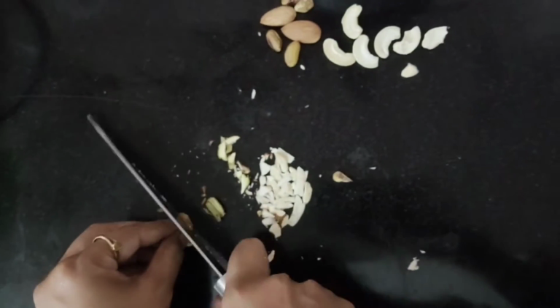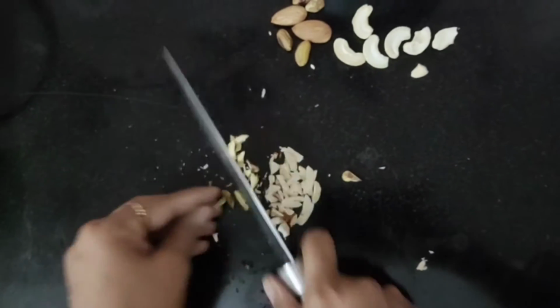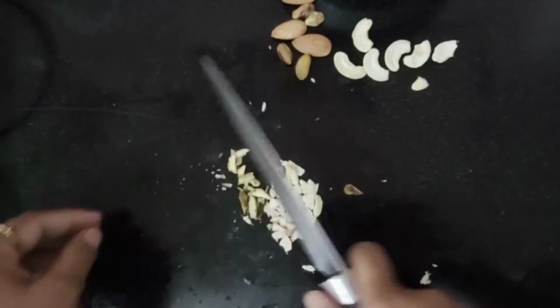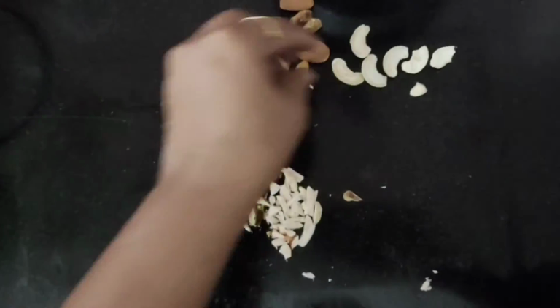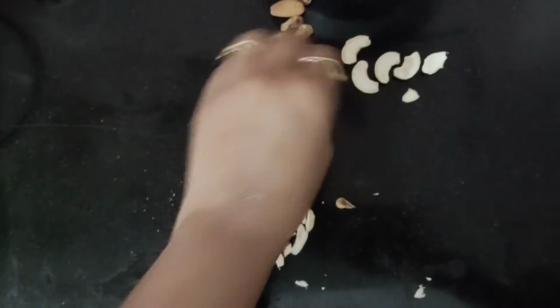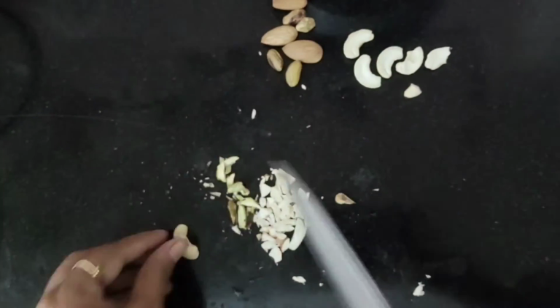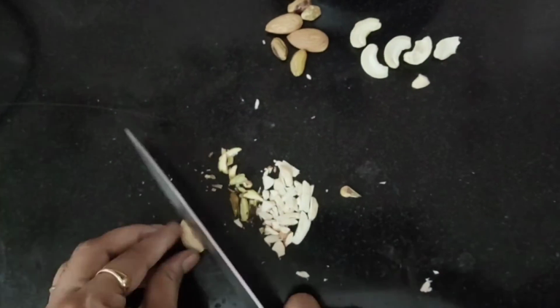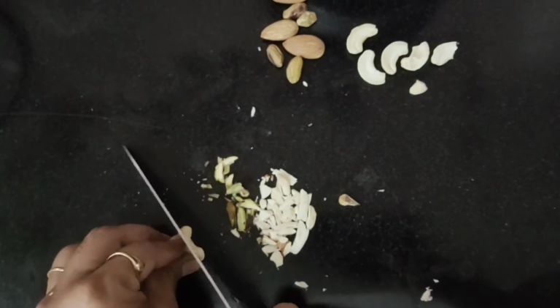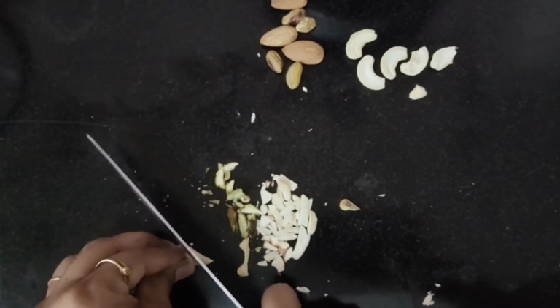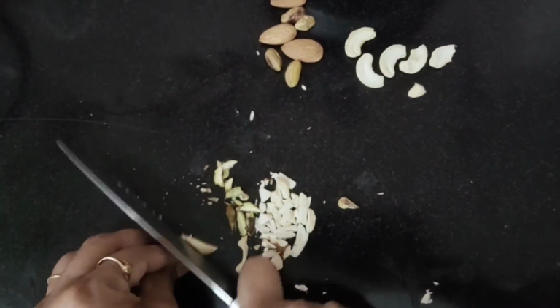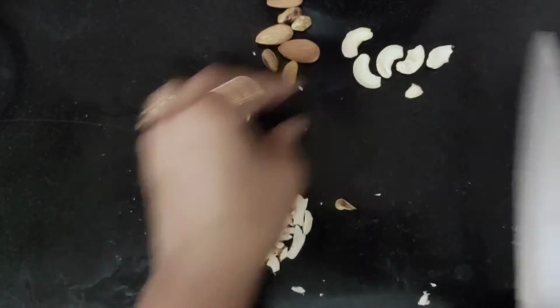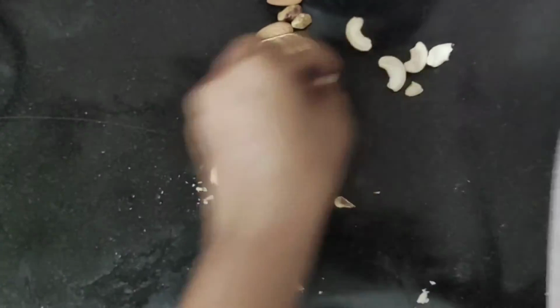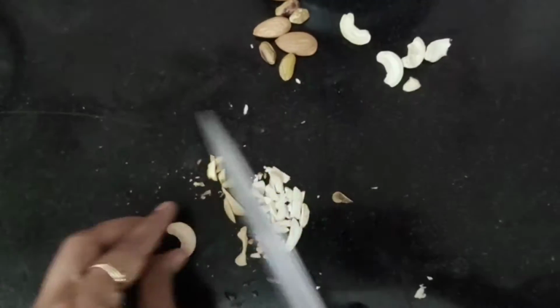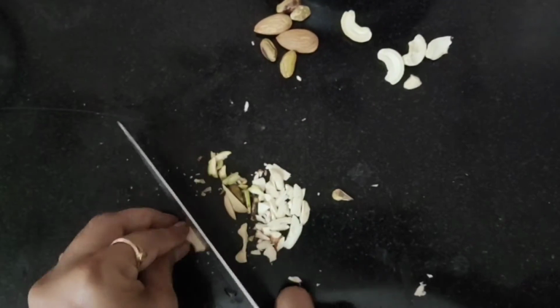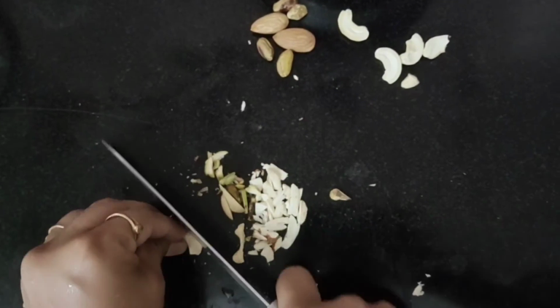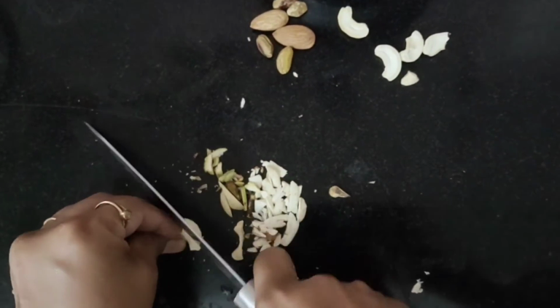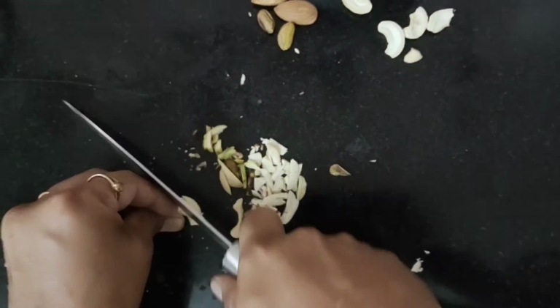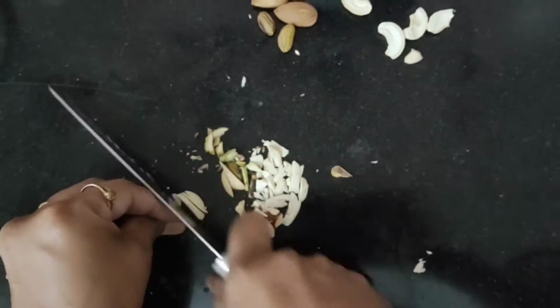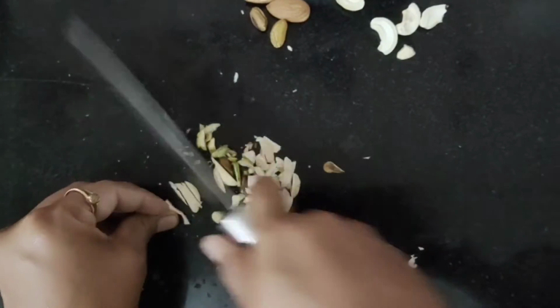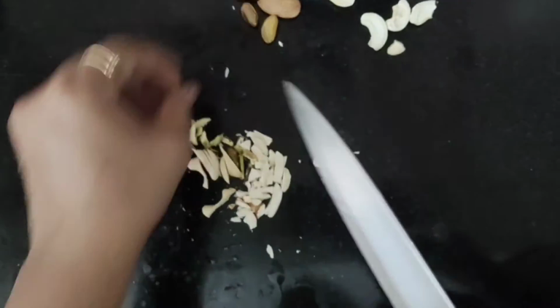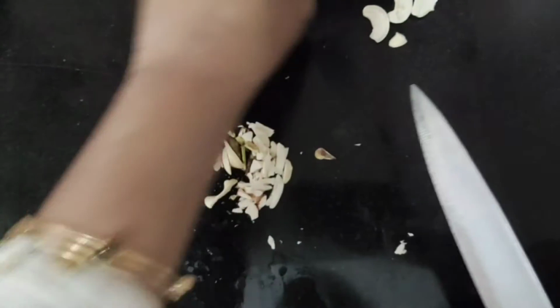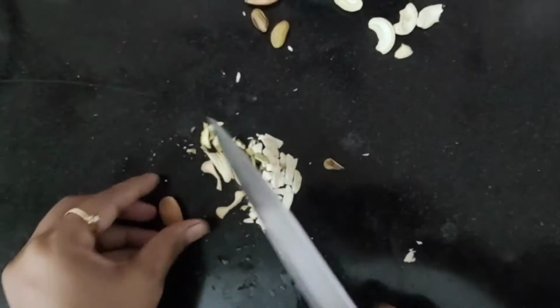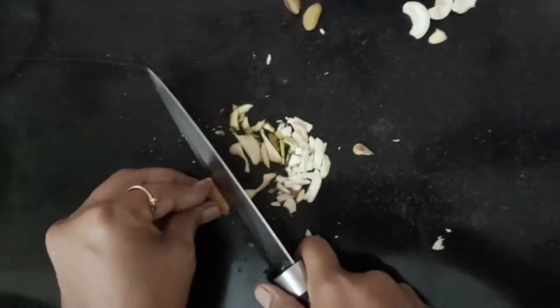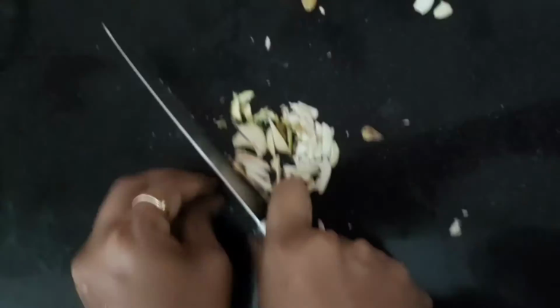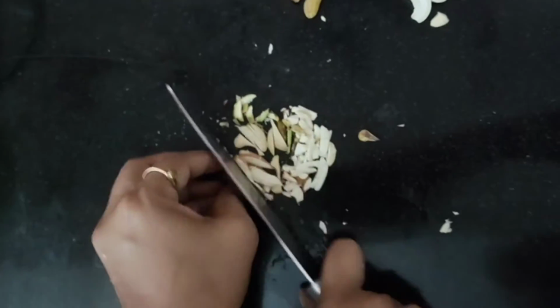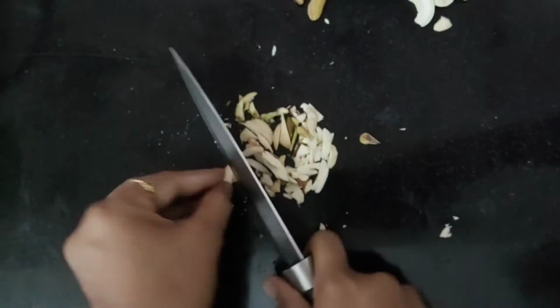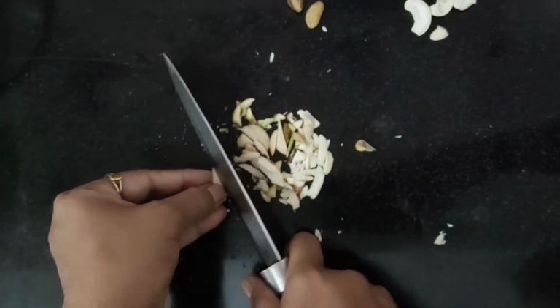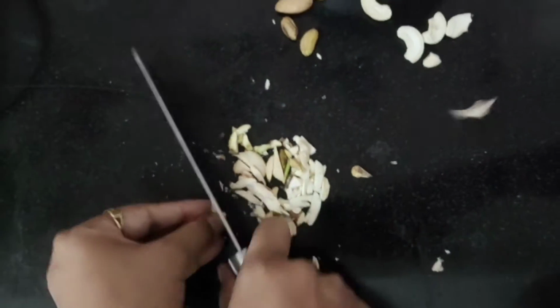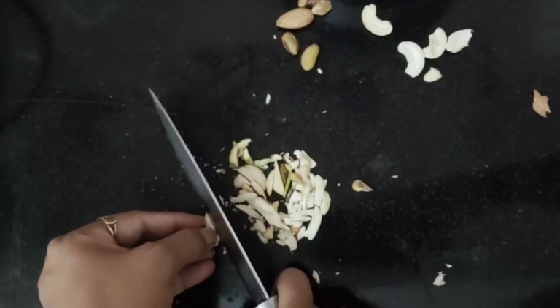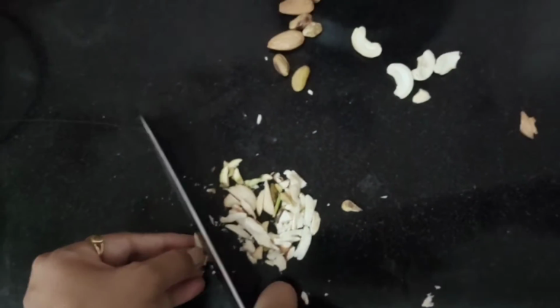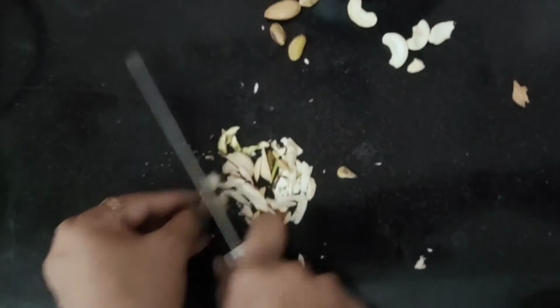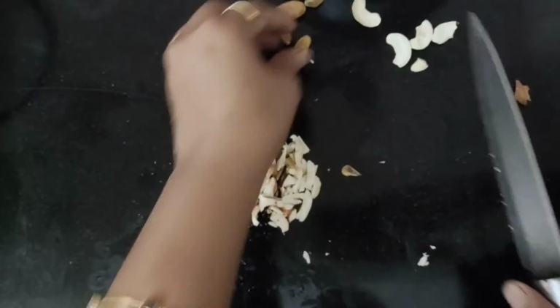Let's add dry fruits and a little extra flavor to the cake.